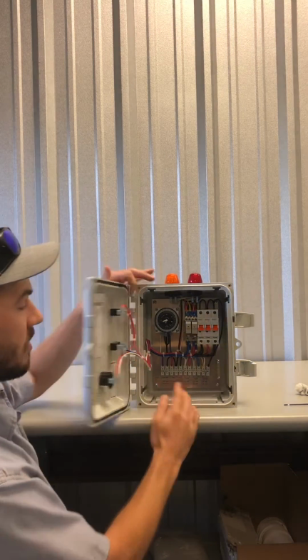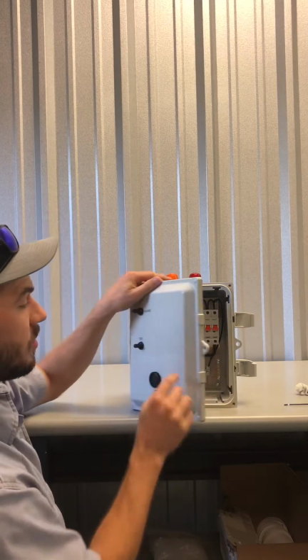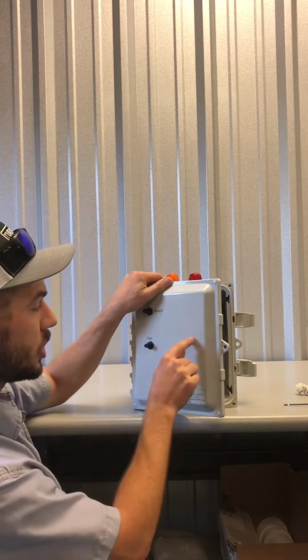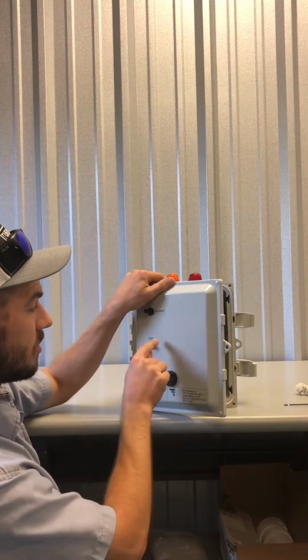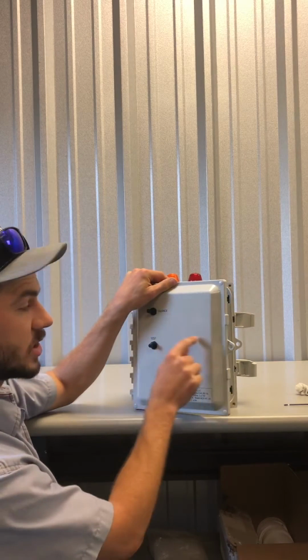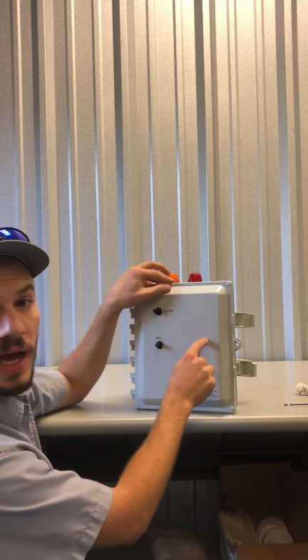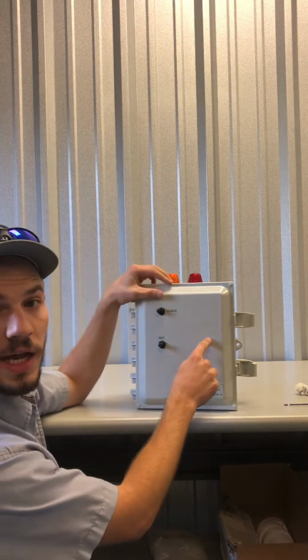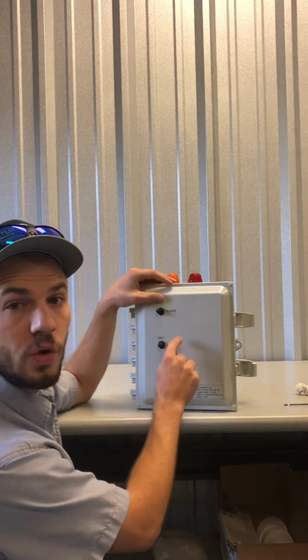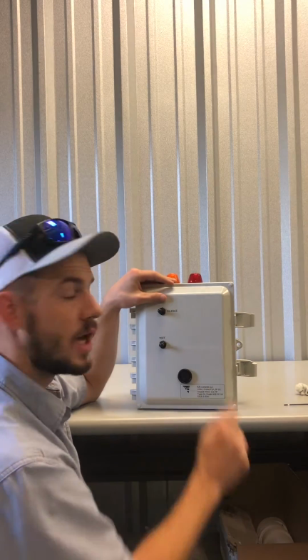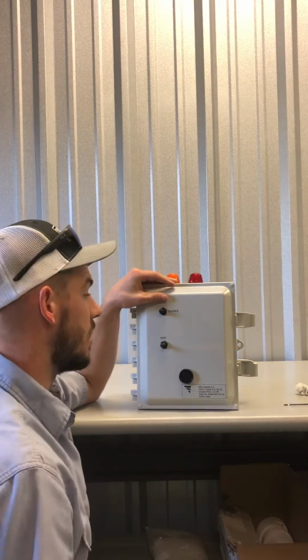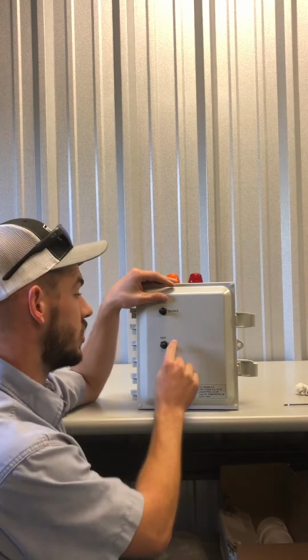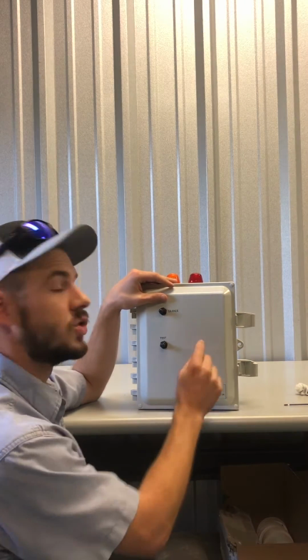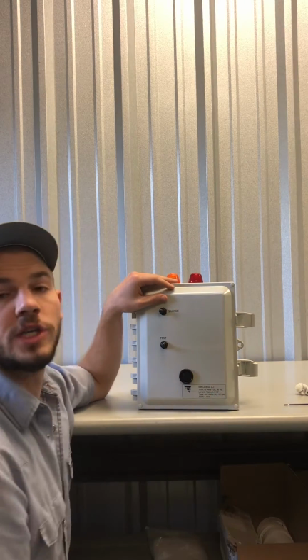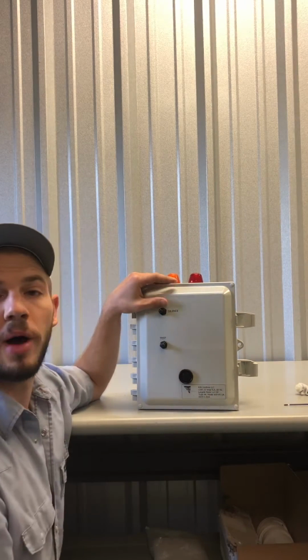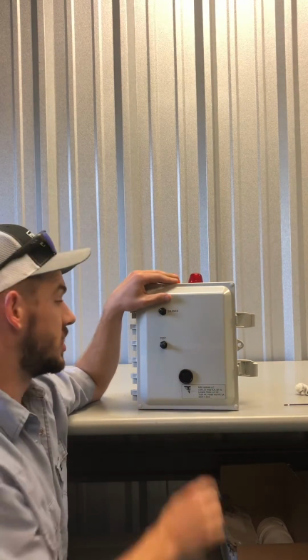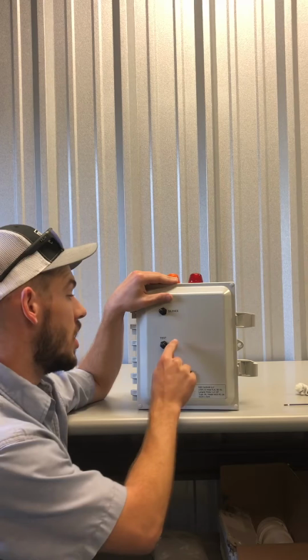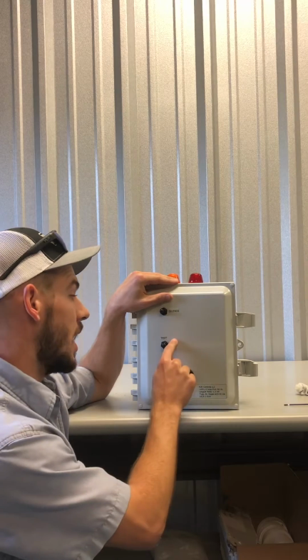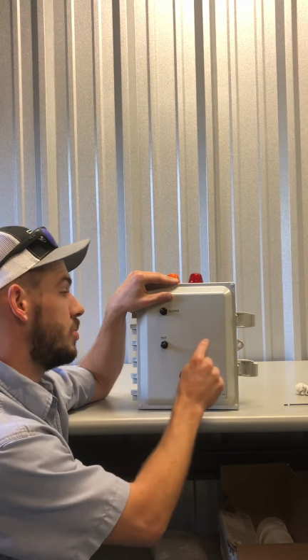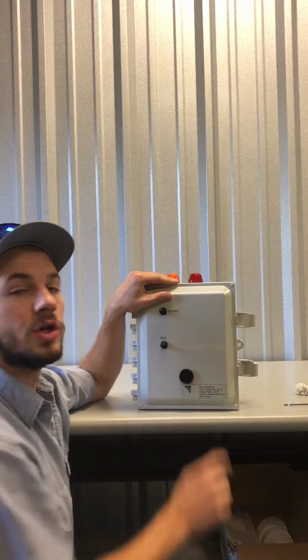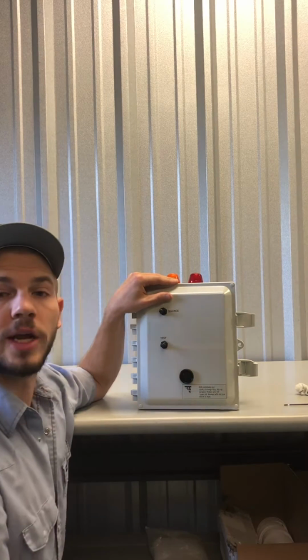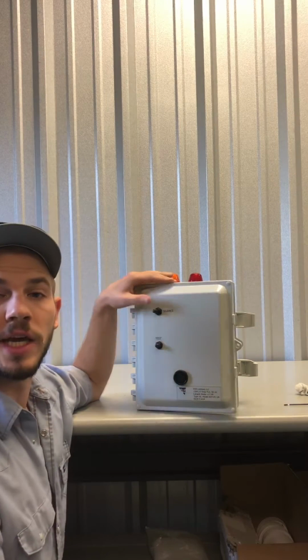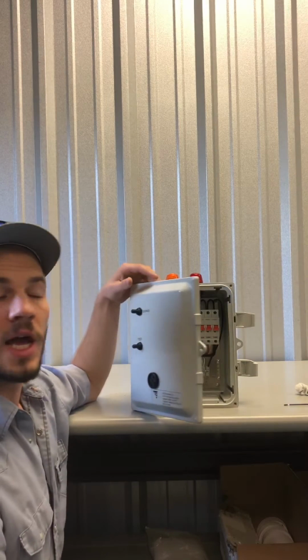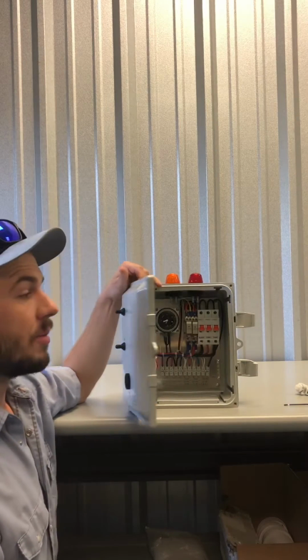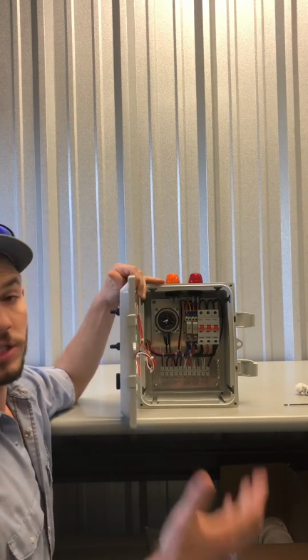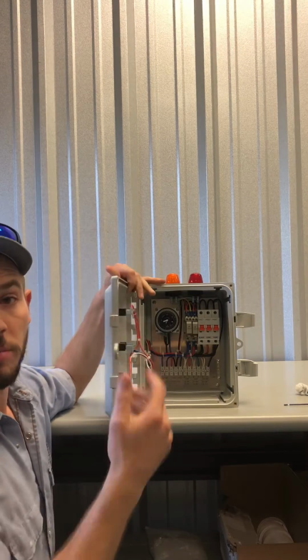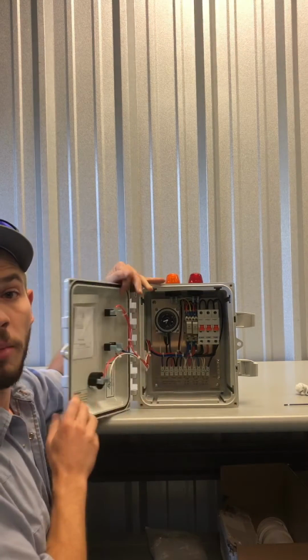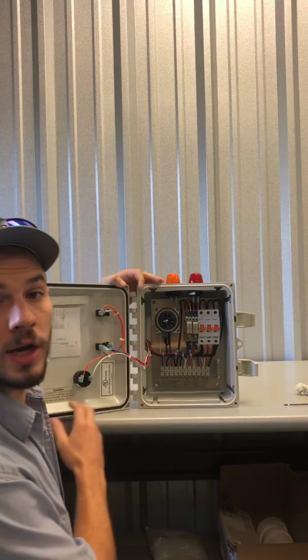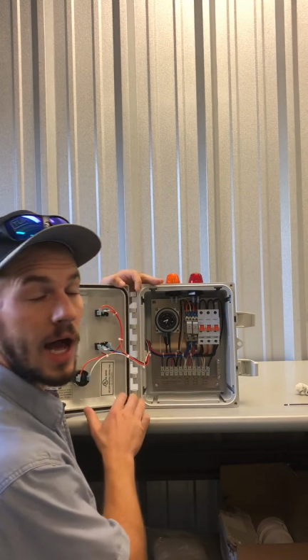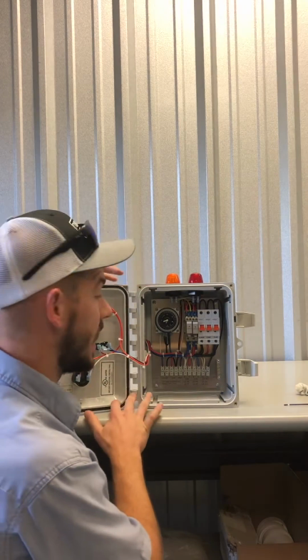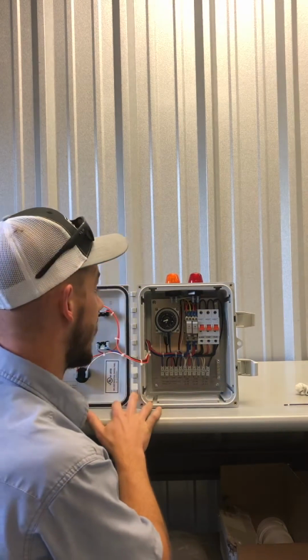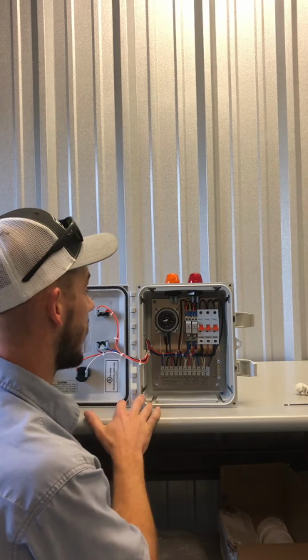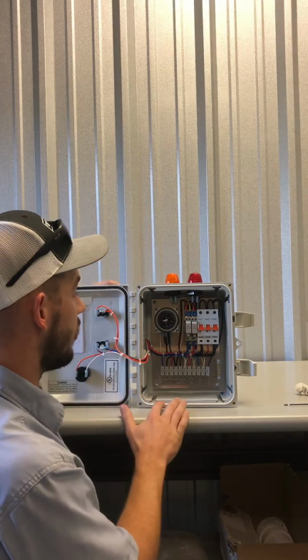Some of them will be push button breakers on the outside of the door. Those are notorious for popping, so push those breakers in and the system may come back online and work out for you.